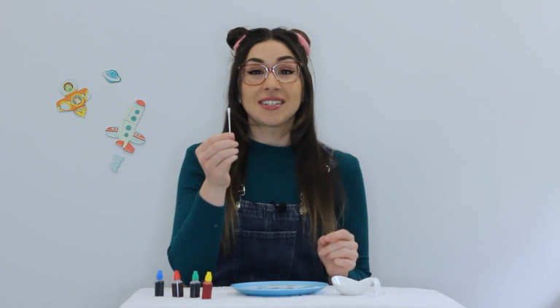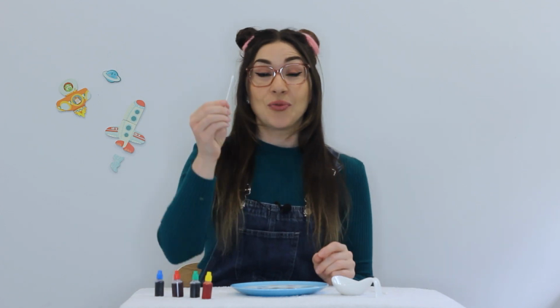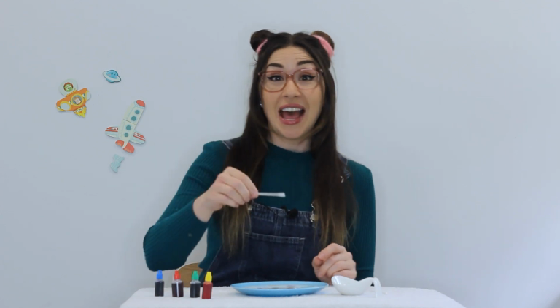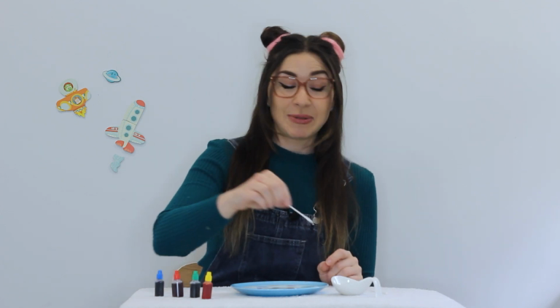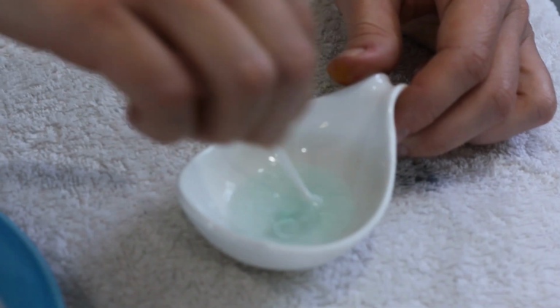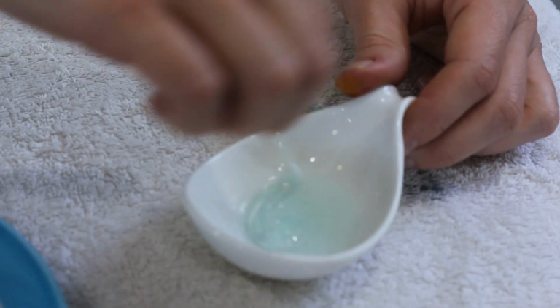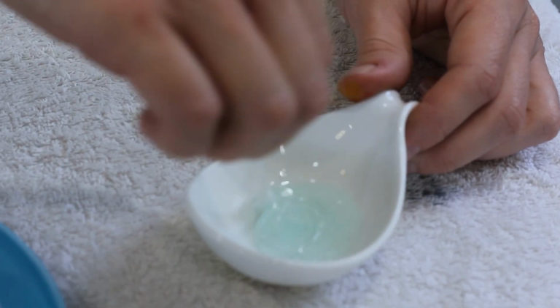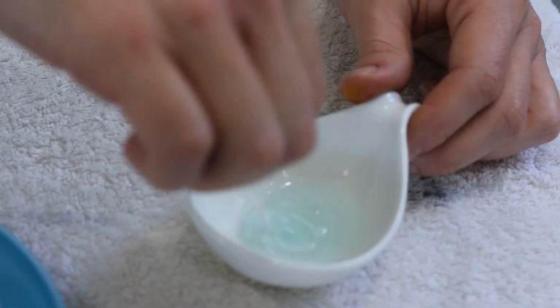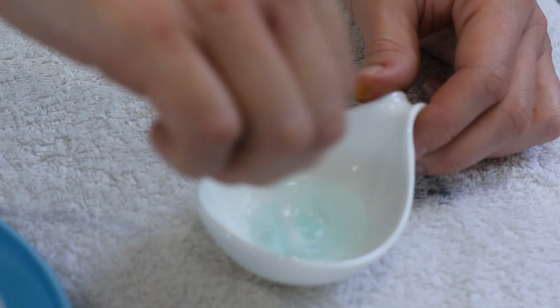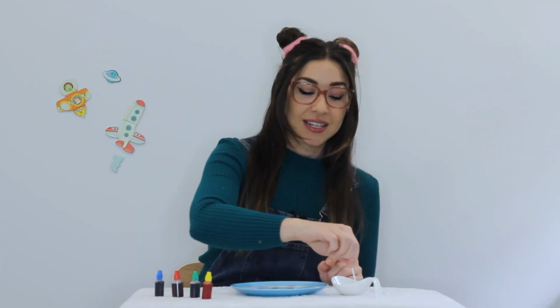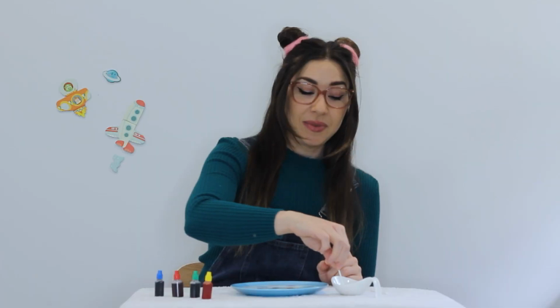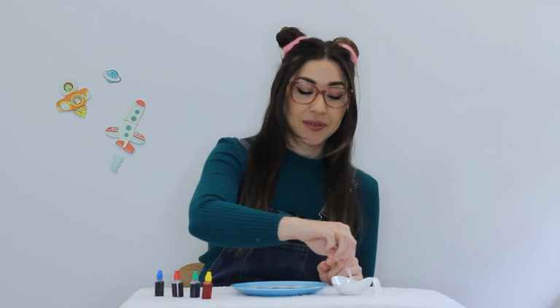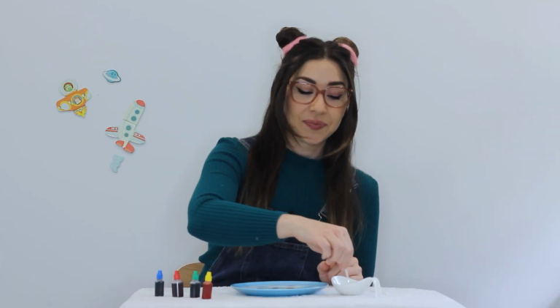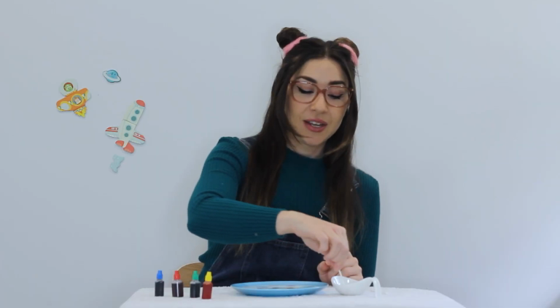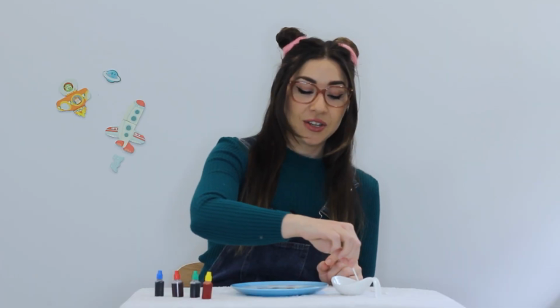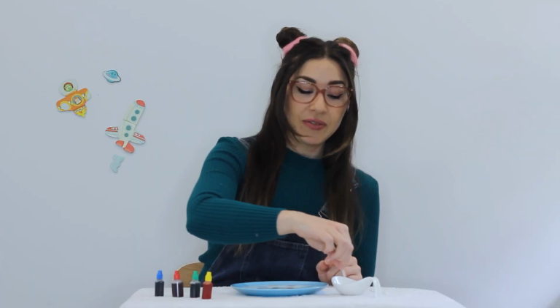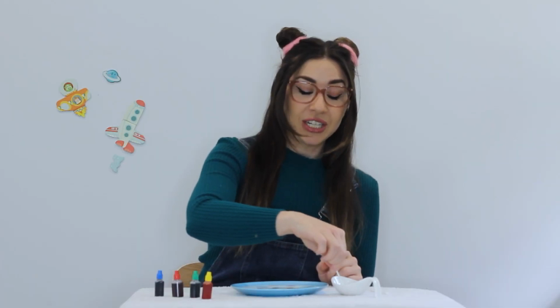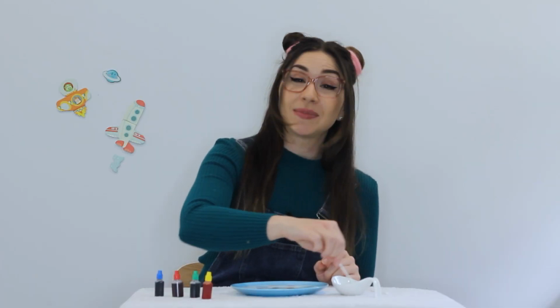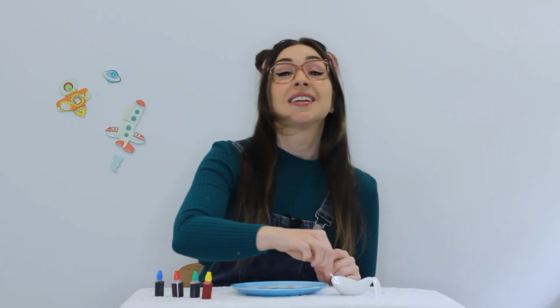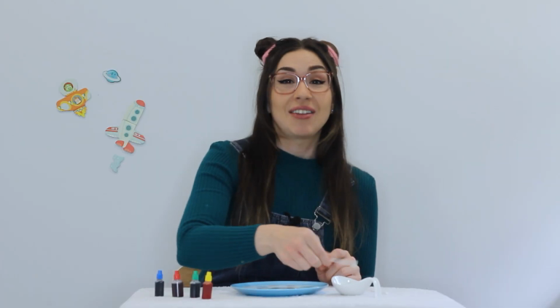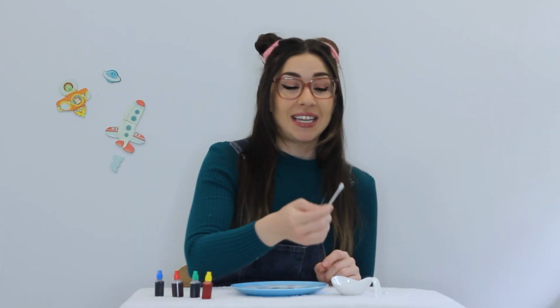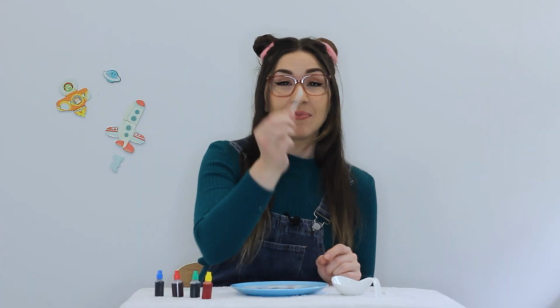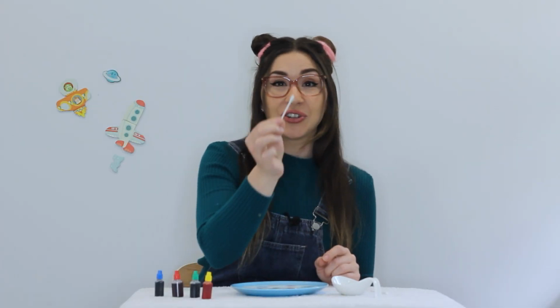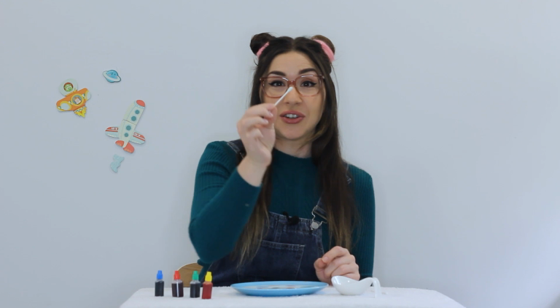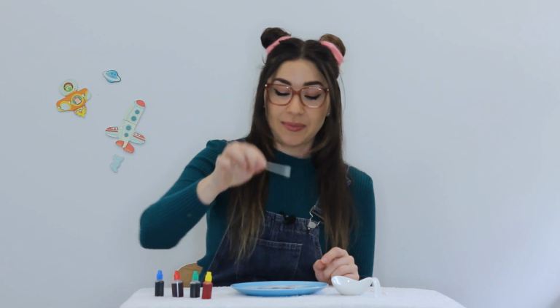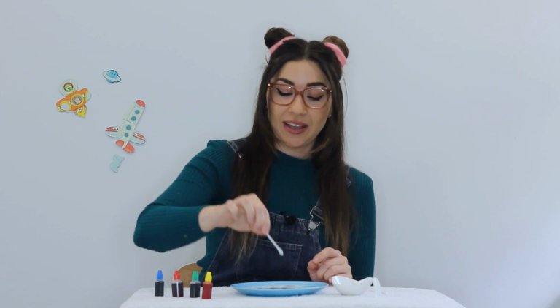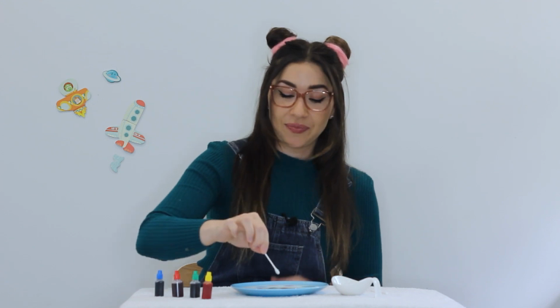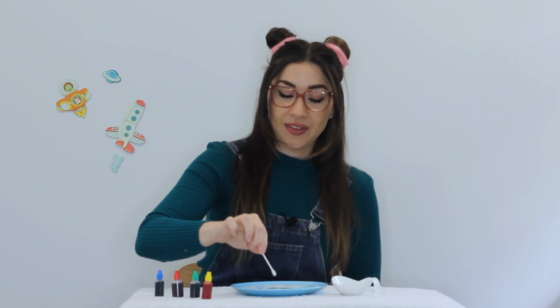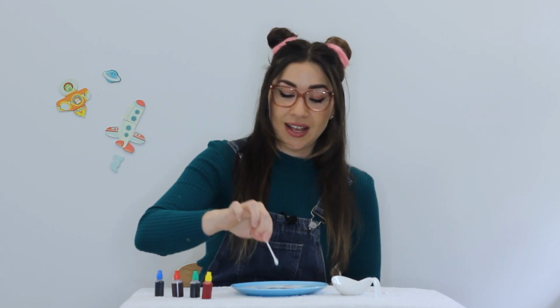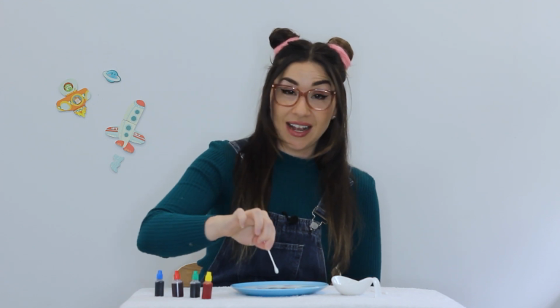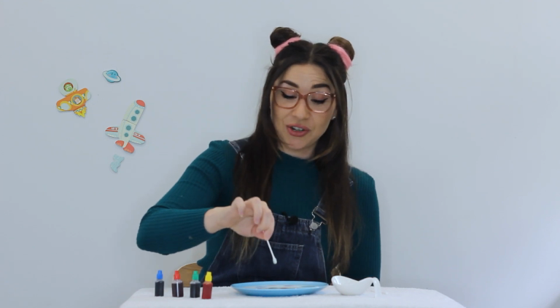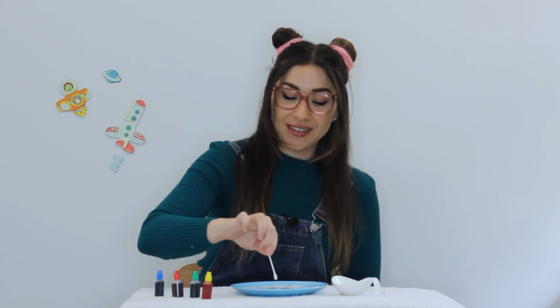Next, we're going to add some of our dishwashing liquid to the milk. So get one of your cotton tips and really make sure it soaks up on there. And then drop it in.